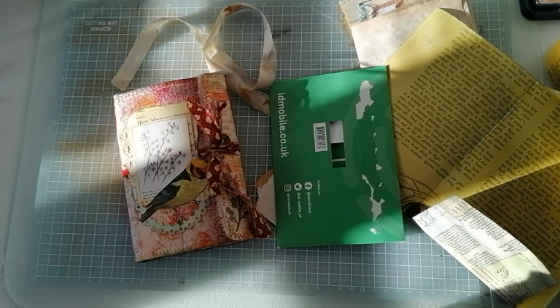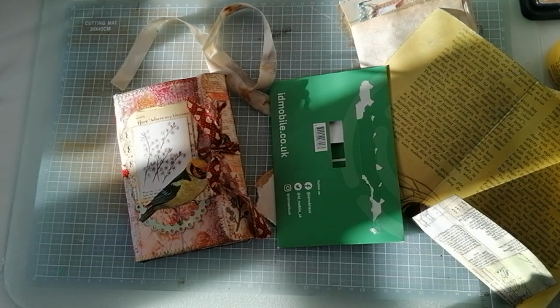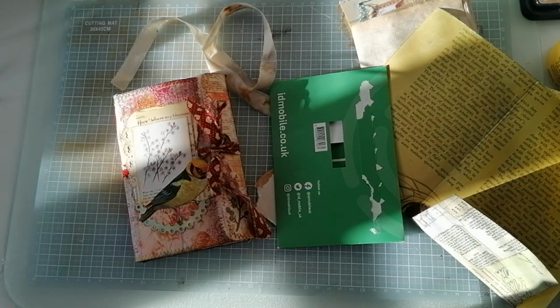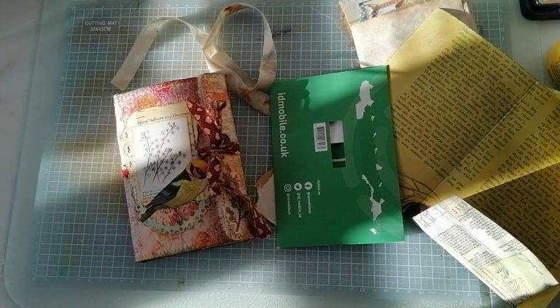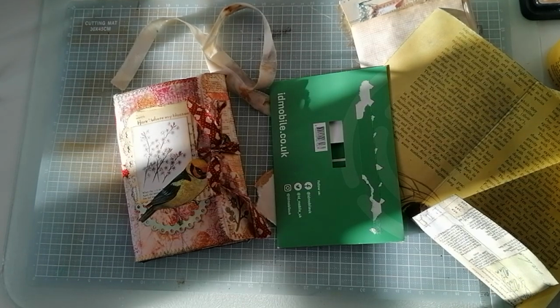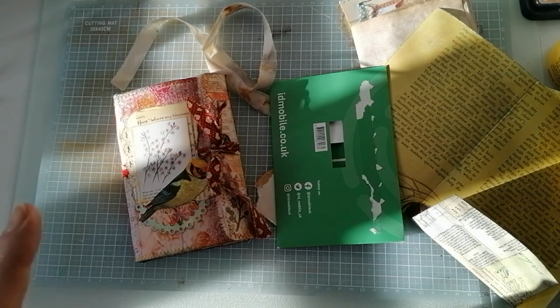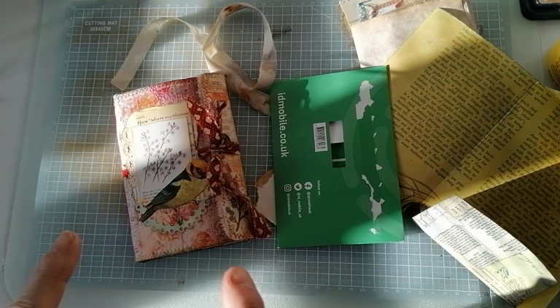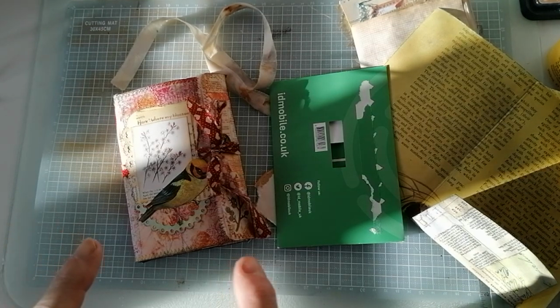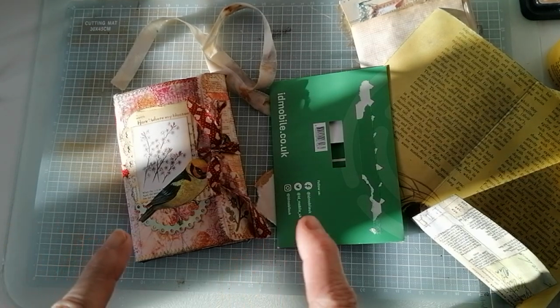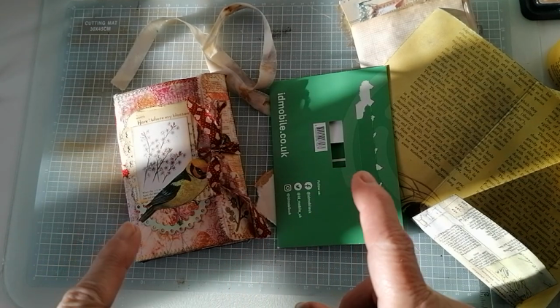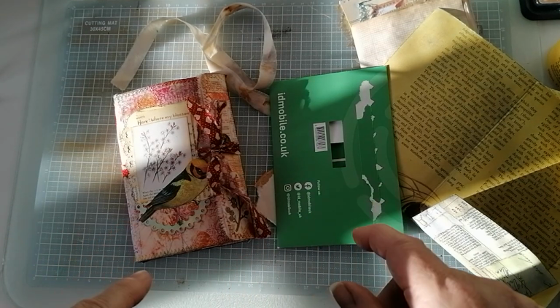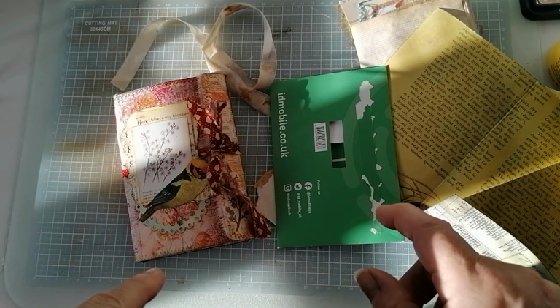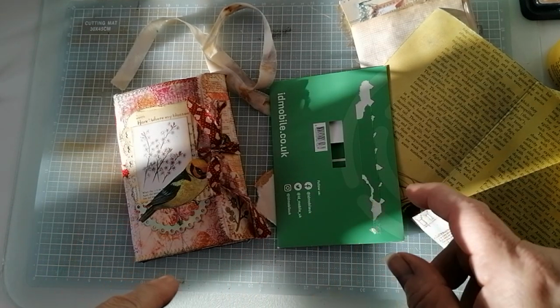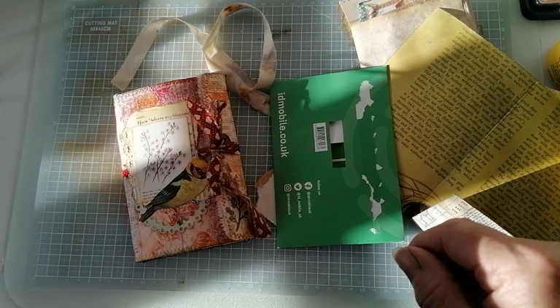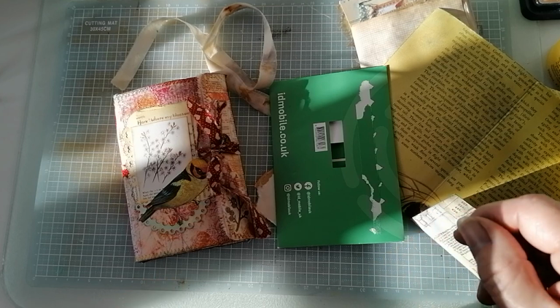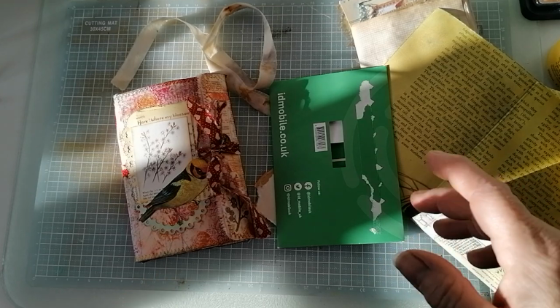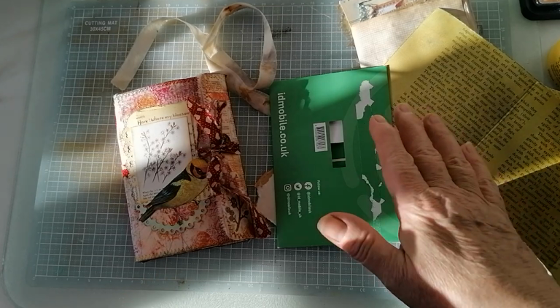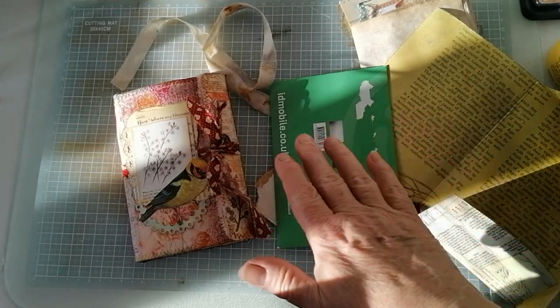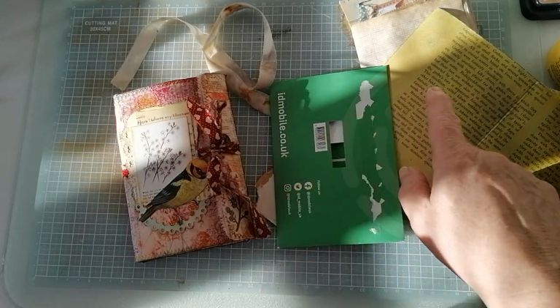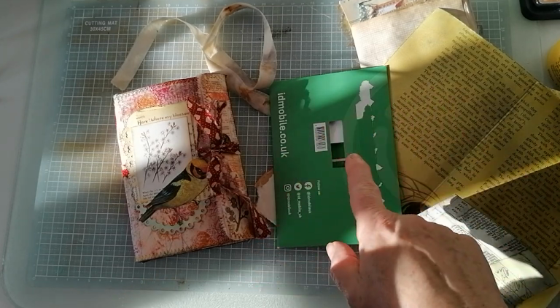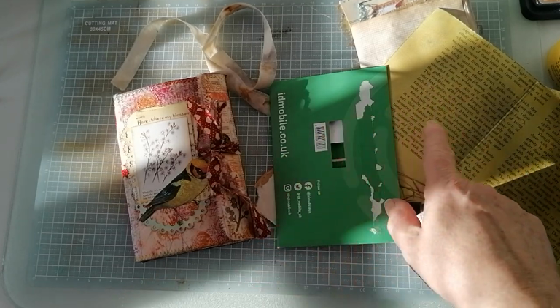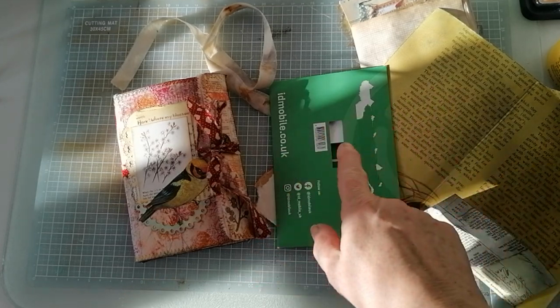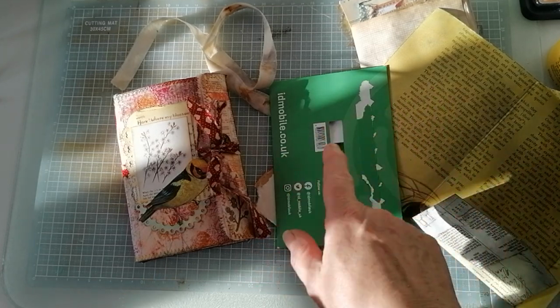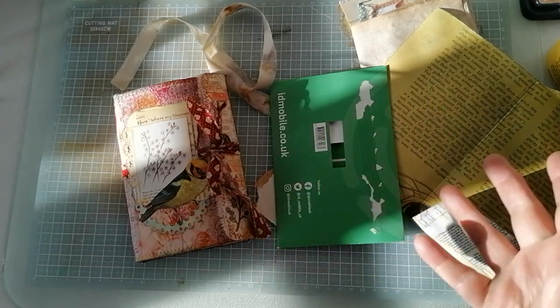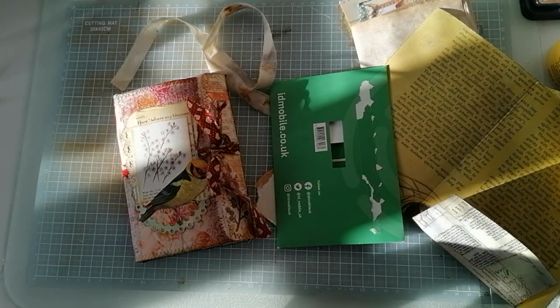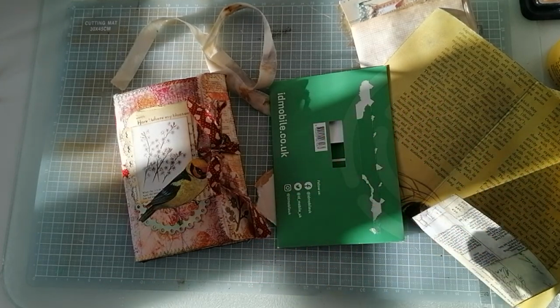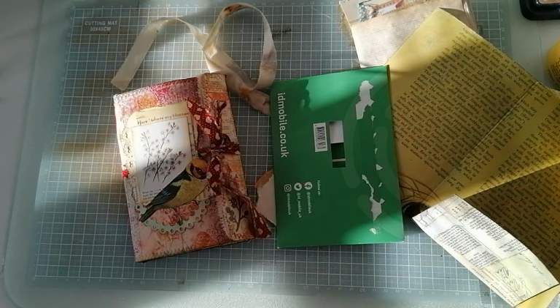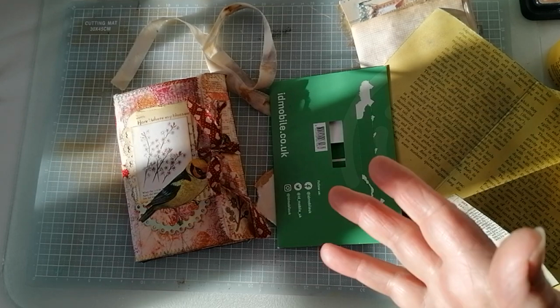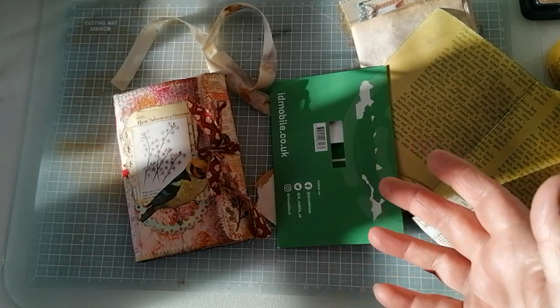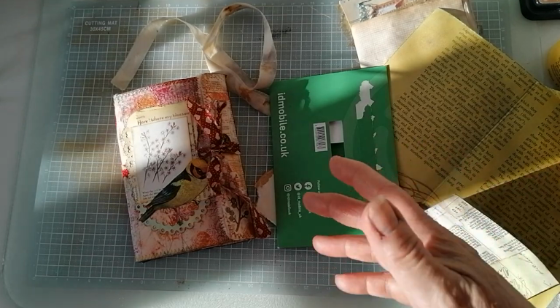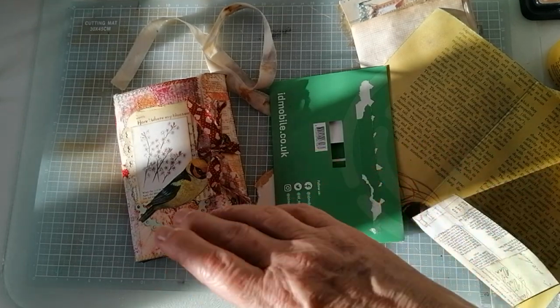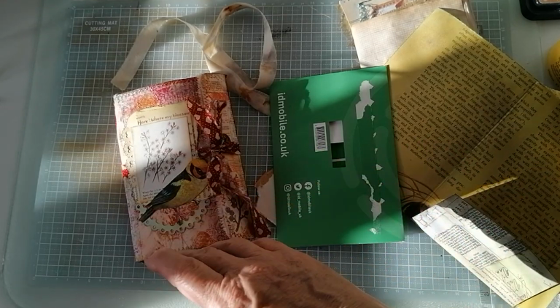Good morning. I've got some very strange shadows going on here and I can't work out why. I don't know what this is. Sun keeps going in and out, so apologies.